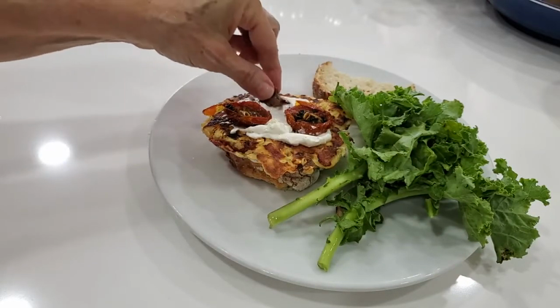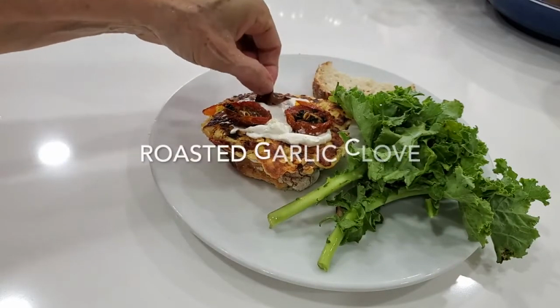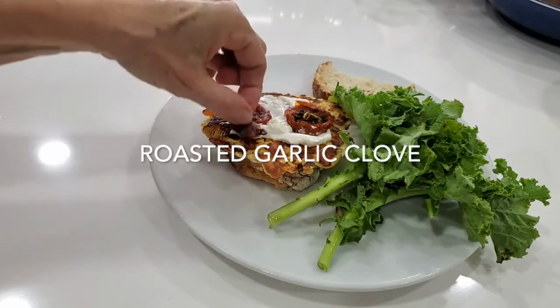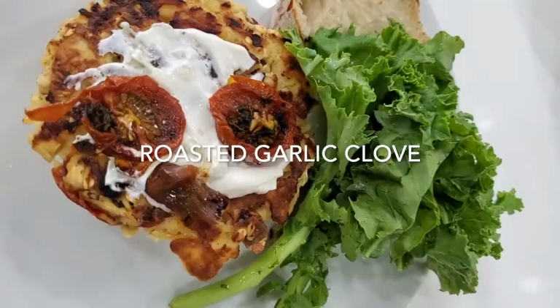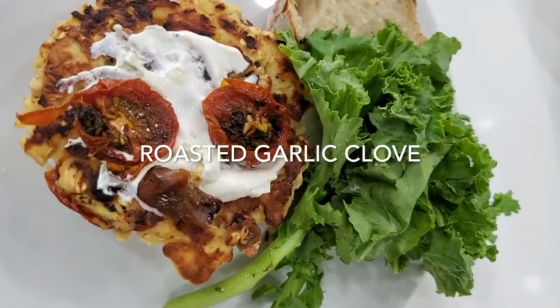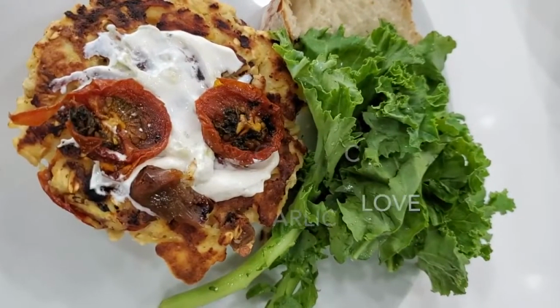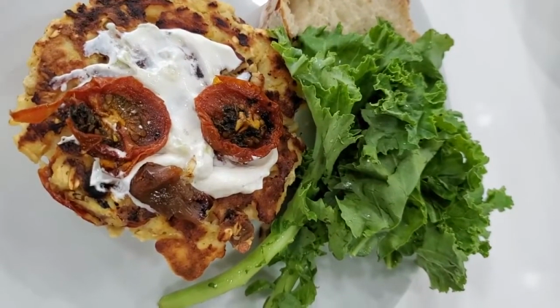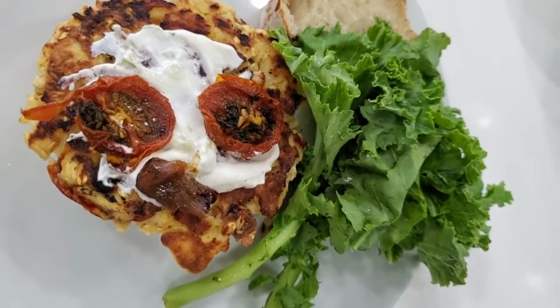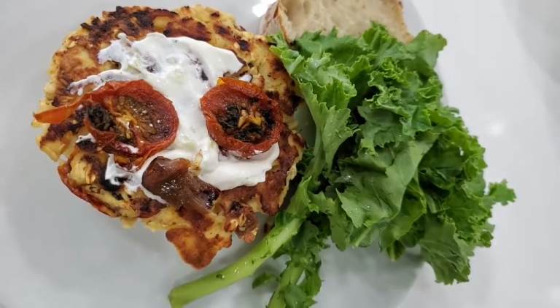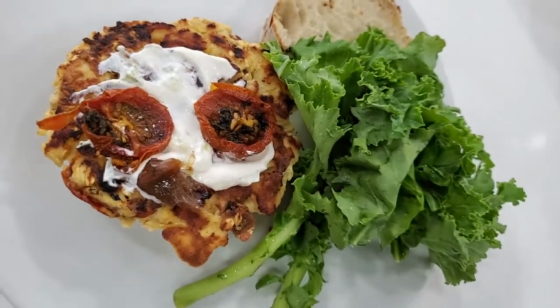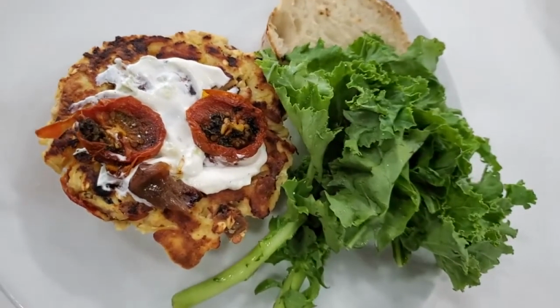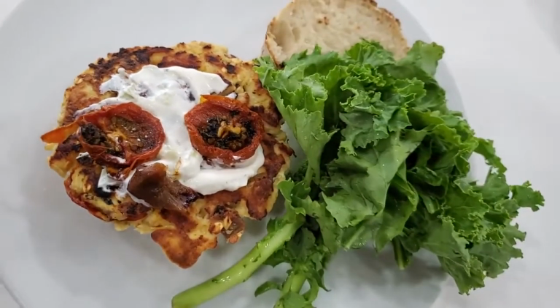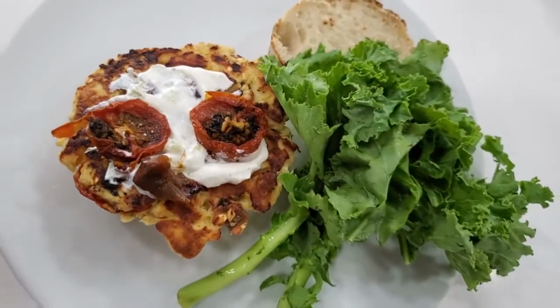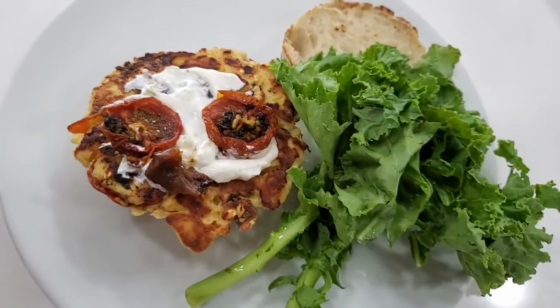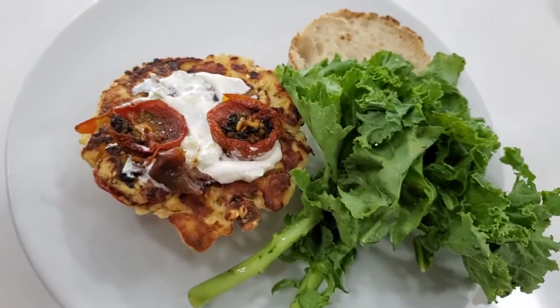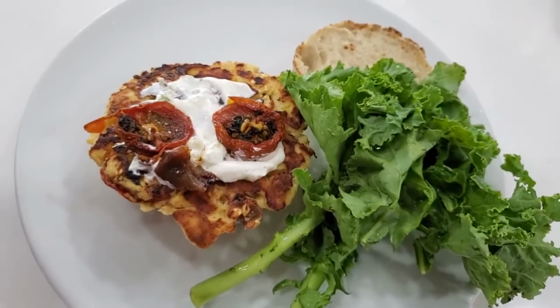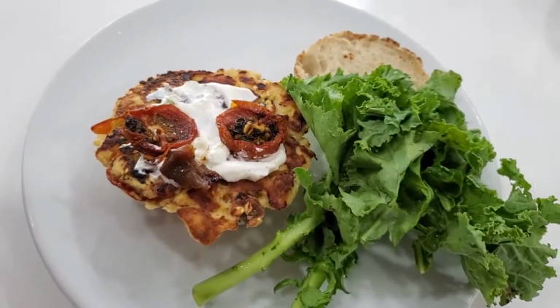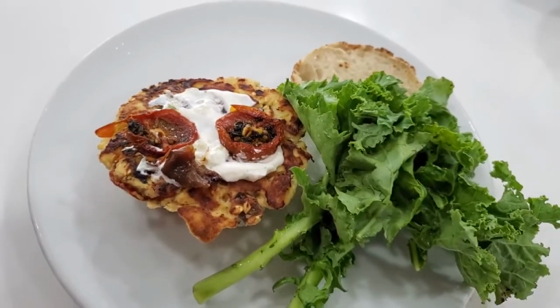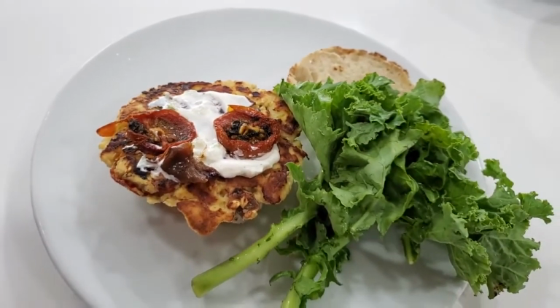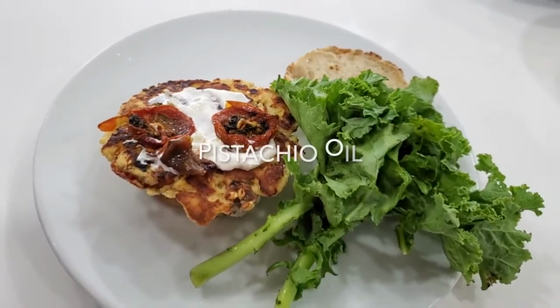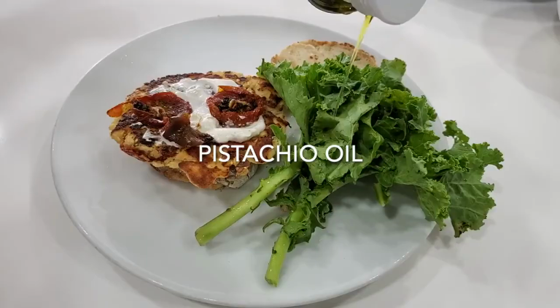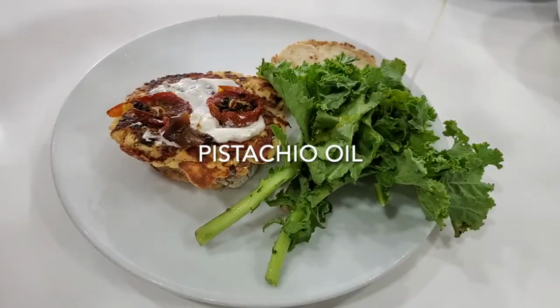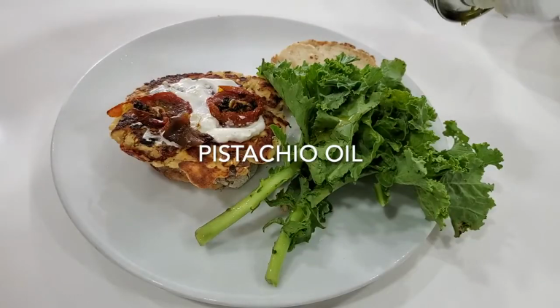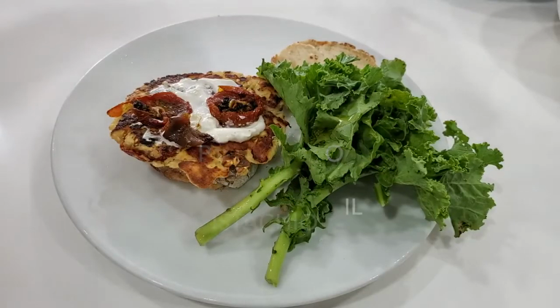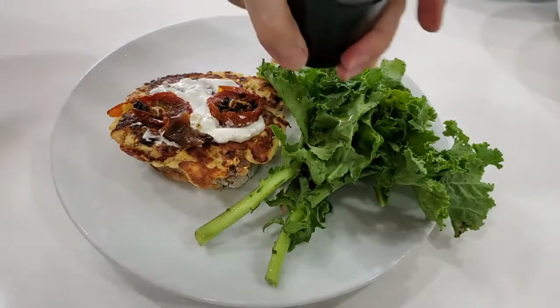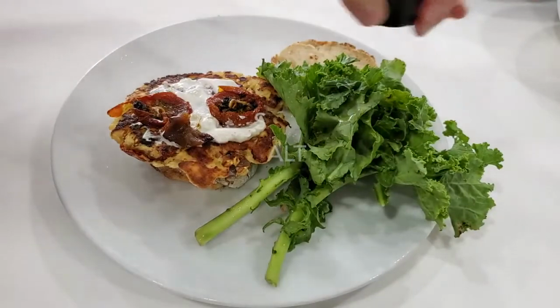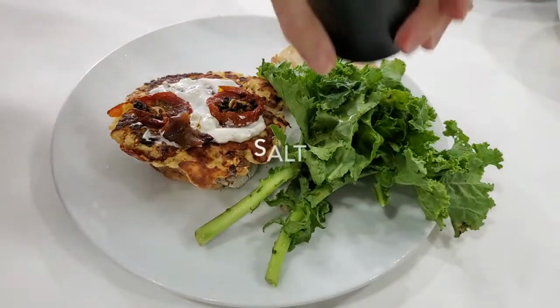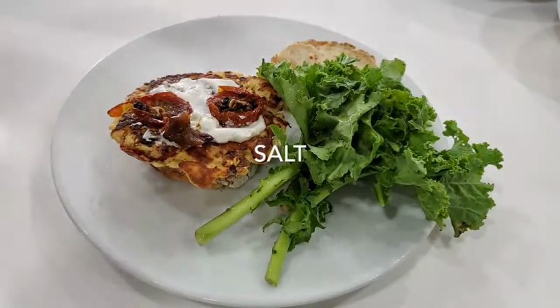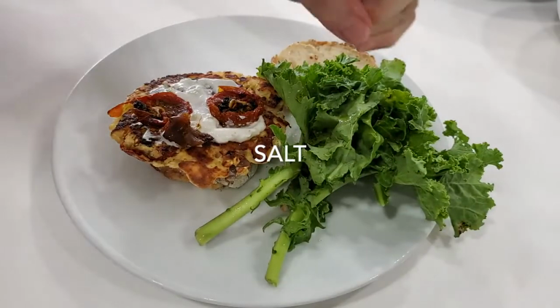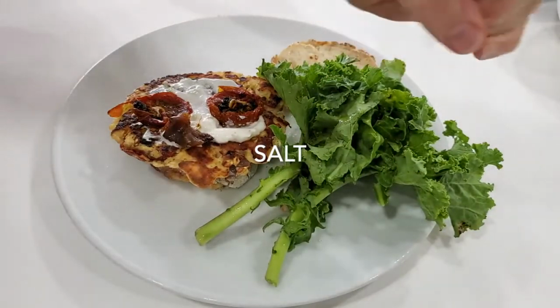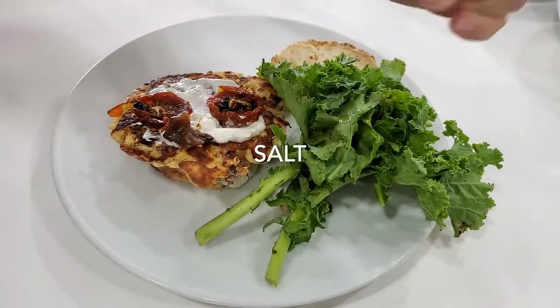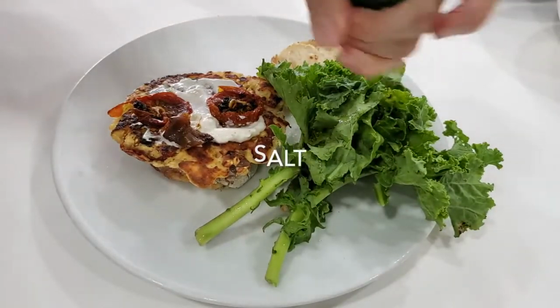So we add a sprinkle of salt and some delicious pistachio oil. It's amazing — kale with those two ingredients is perfect, it's all you need. You can add part of it in your burger or just eat it like a salad.